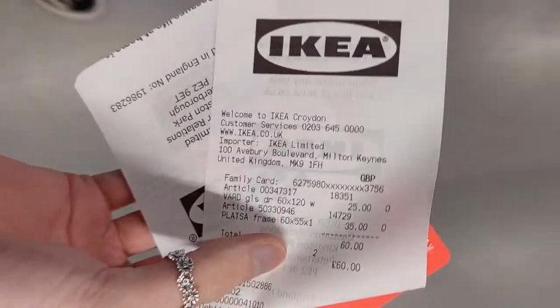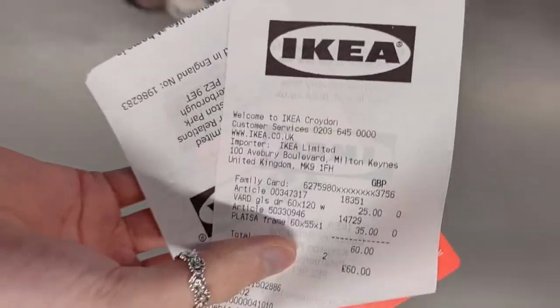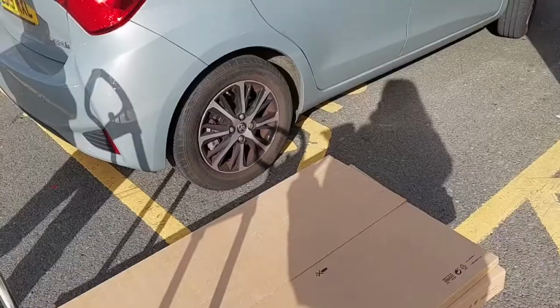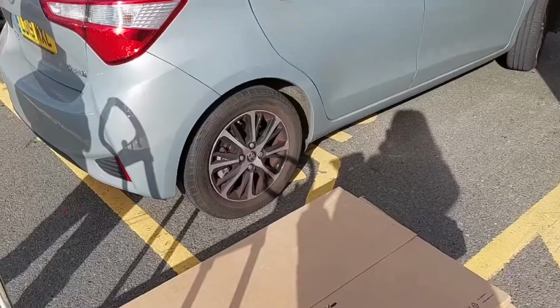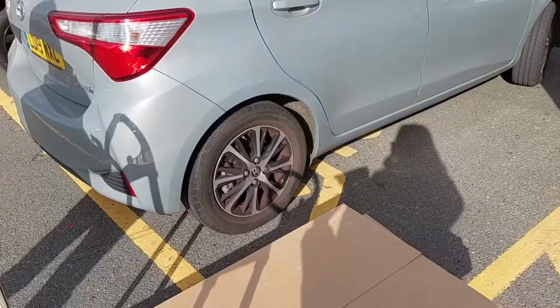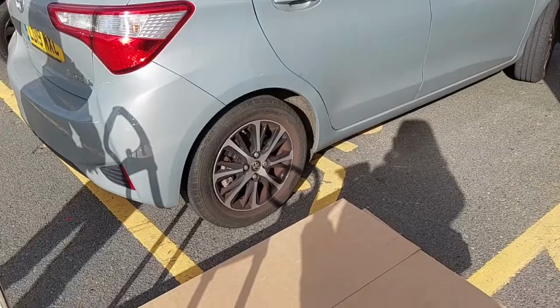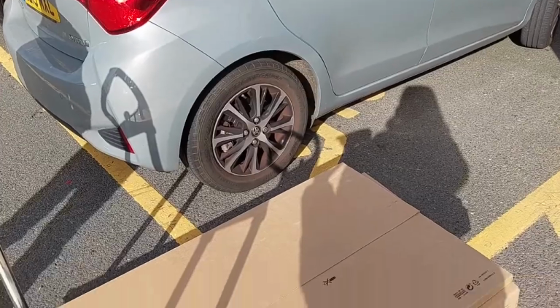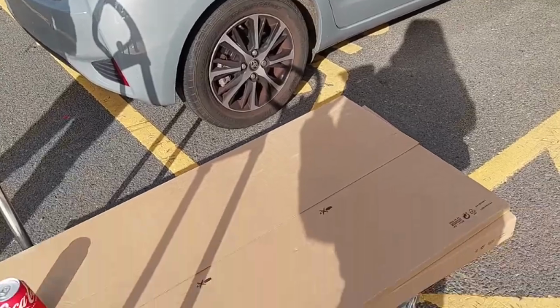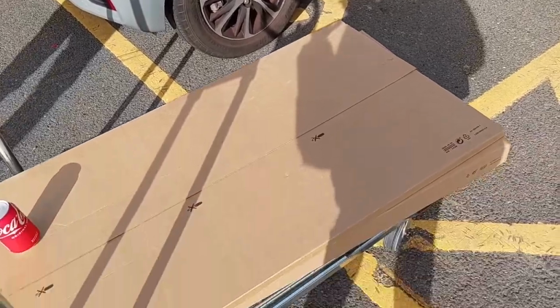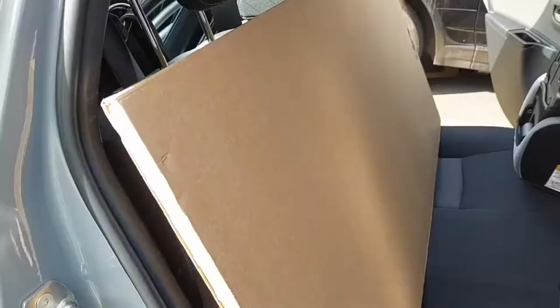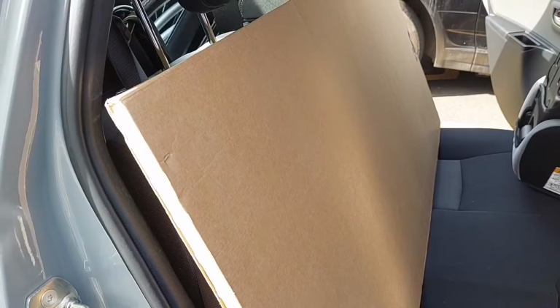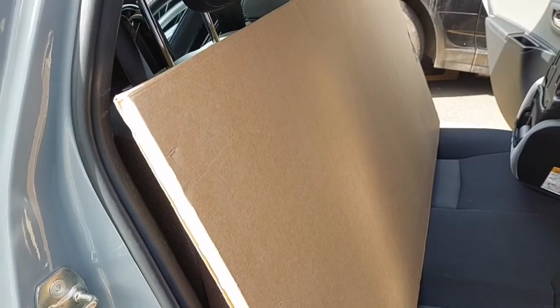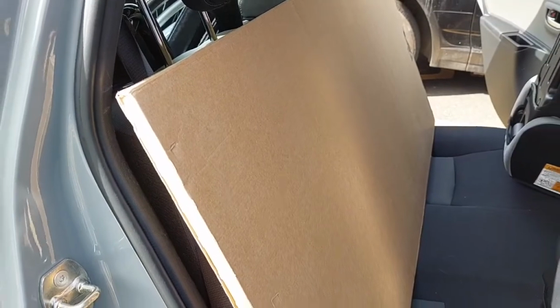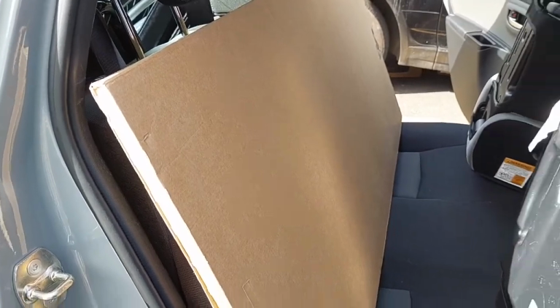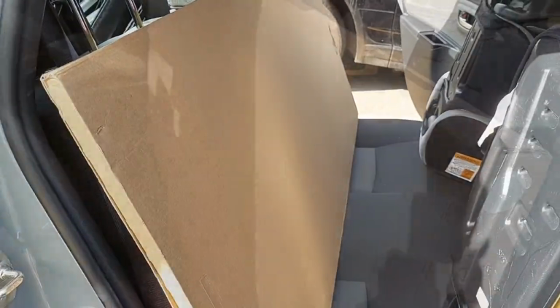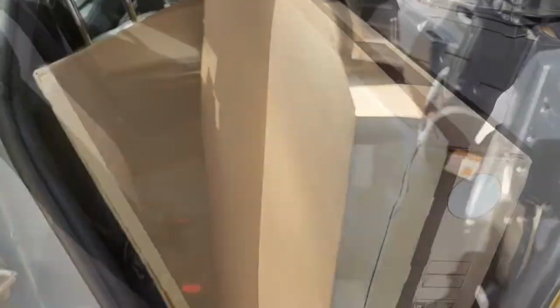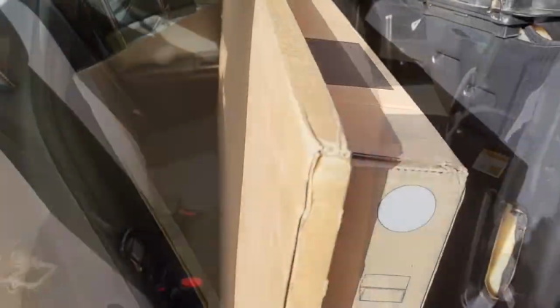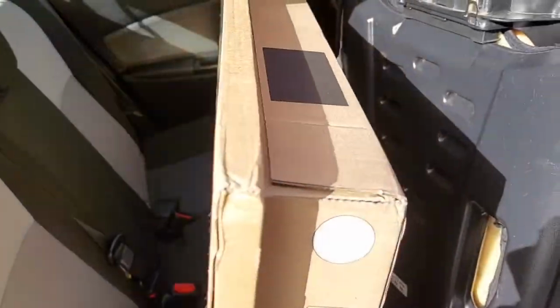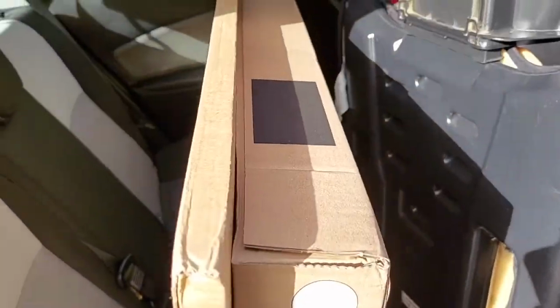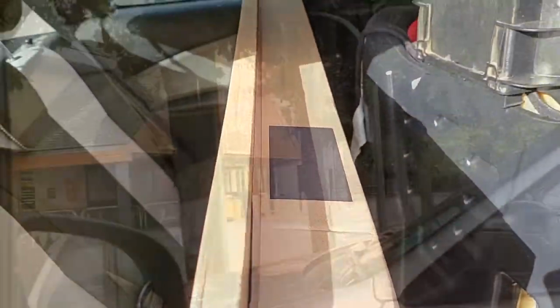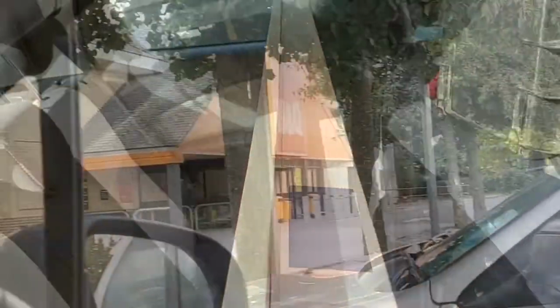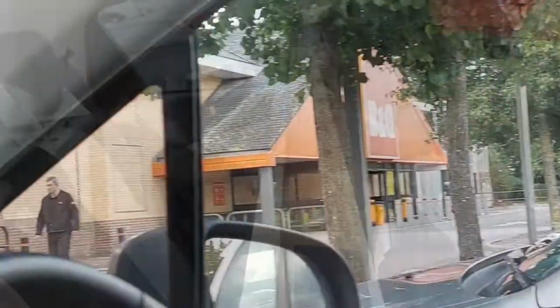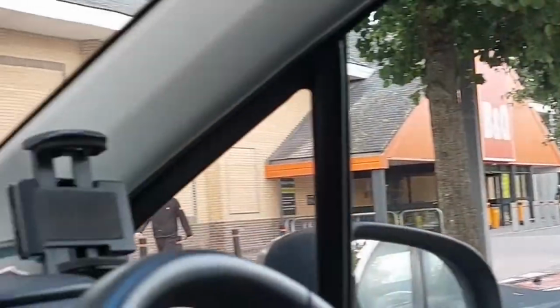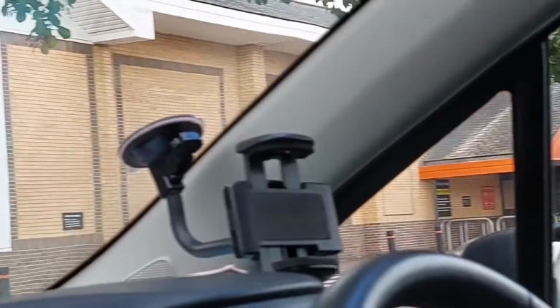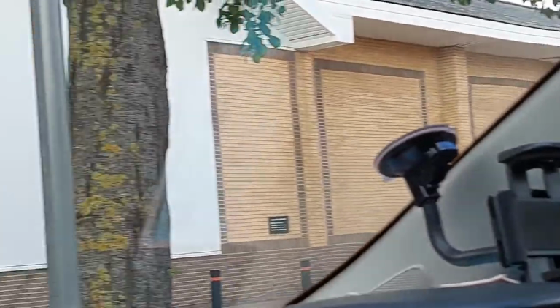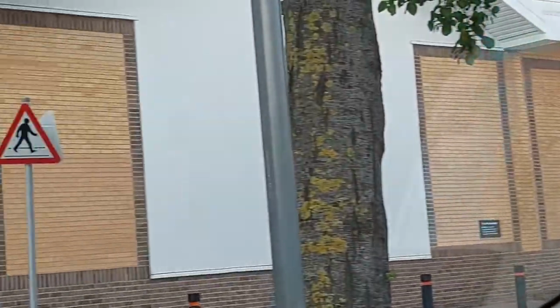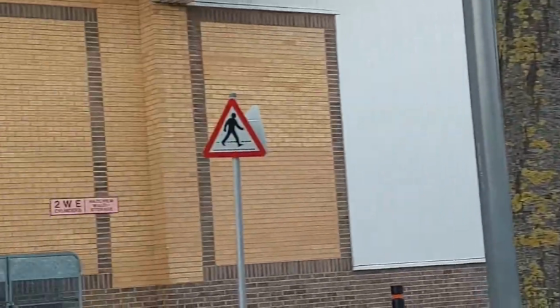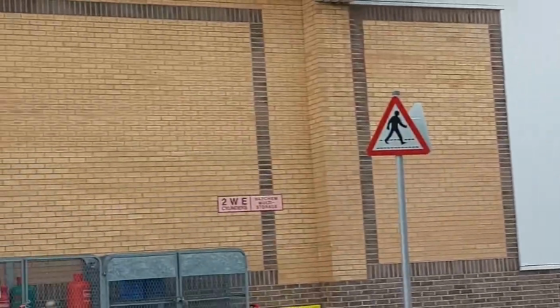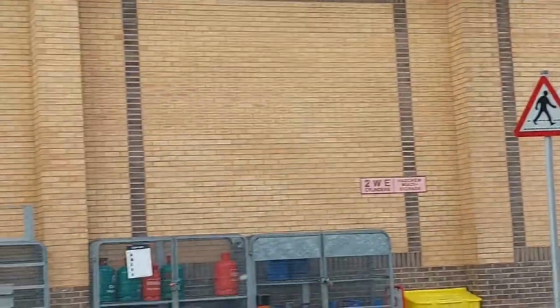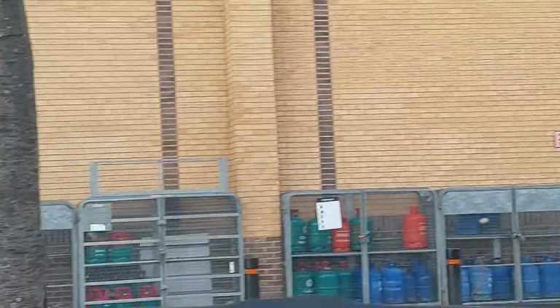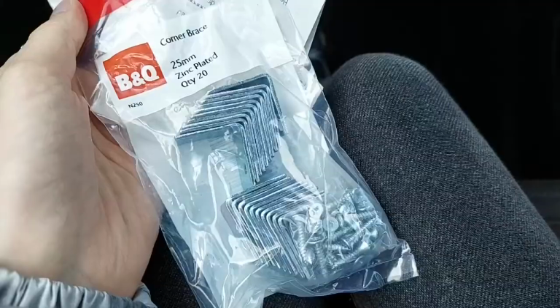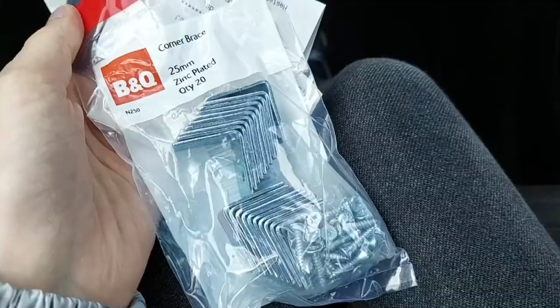After we collected everything we paid and then we had to try and get it all in our tiny car, but thankfully it did all fit. Then next we headed to B&Q to get the brackets that we needed to connect the Vard glass door.